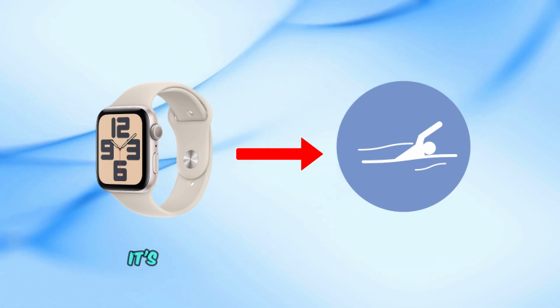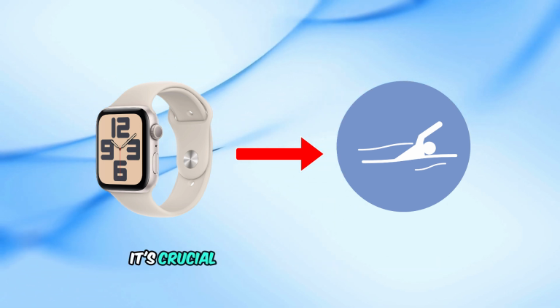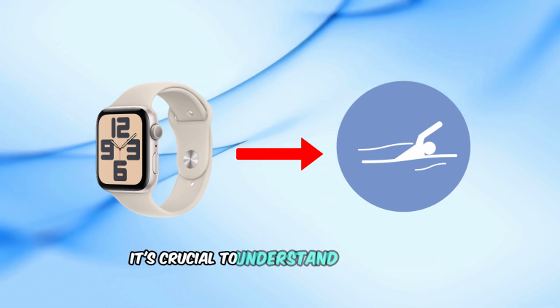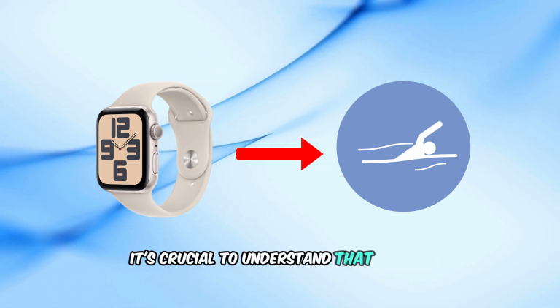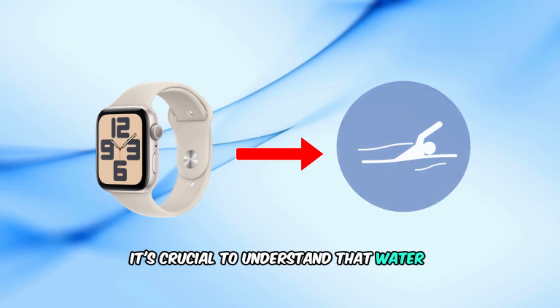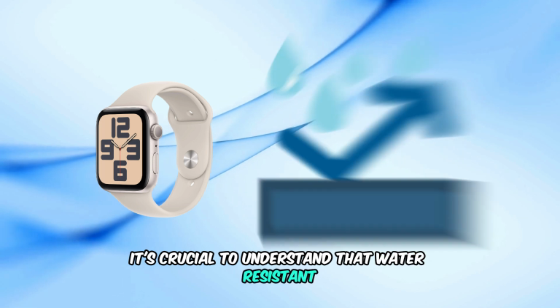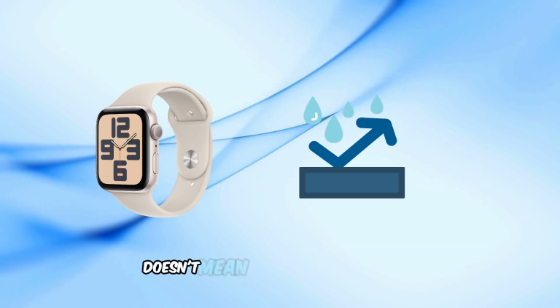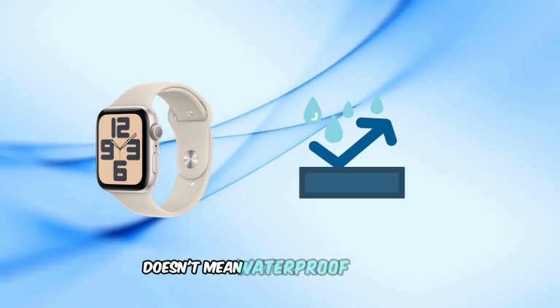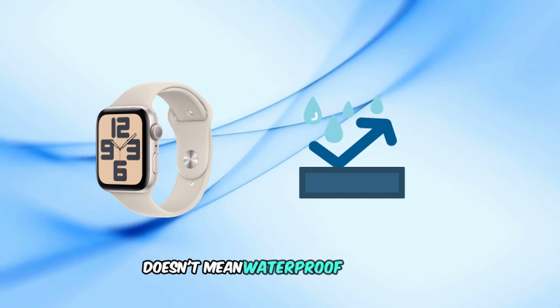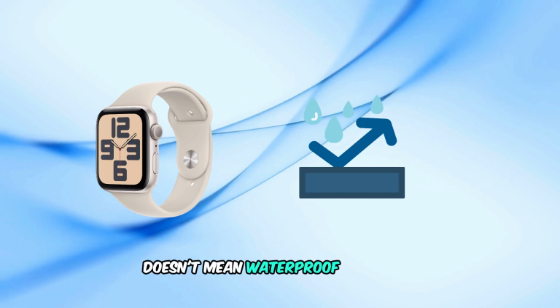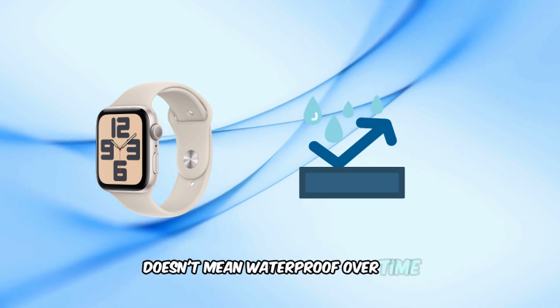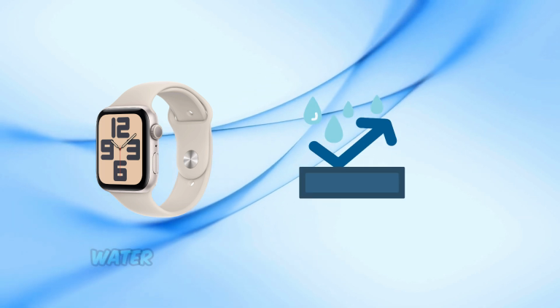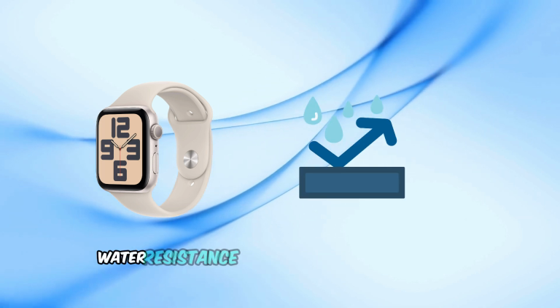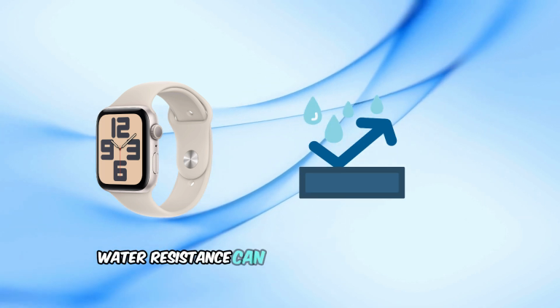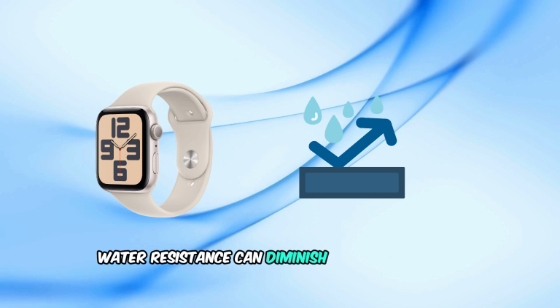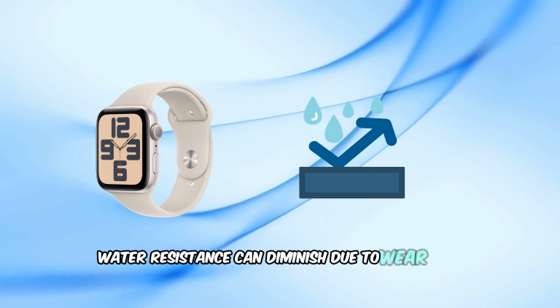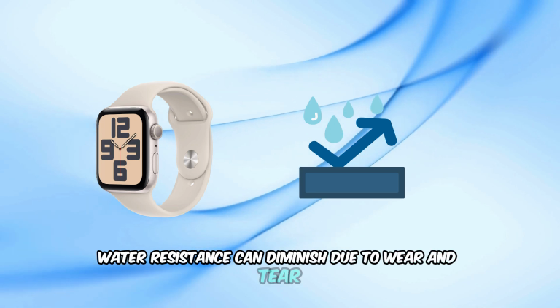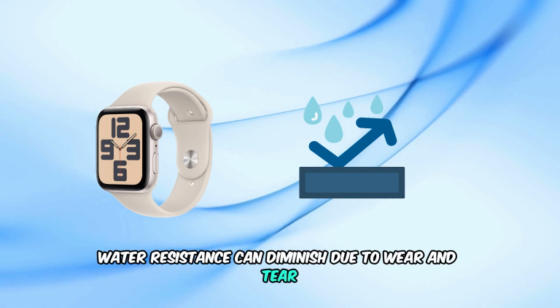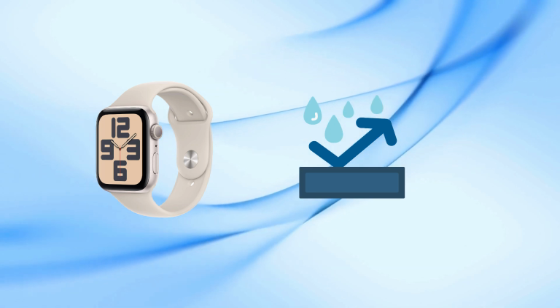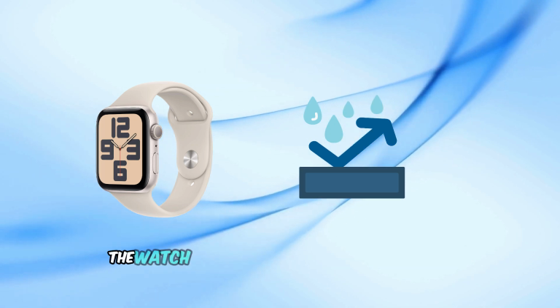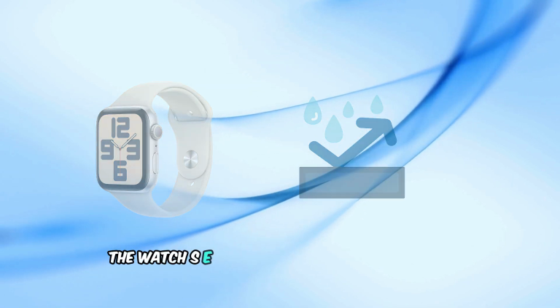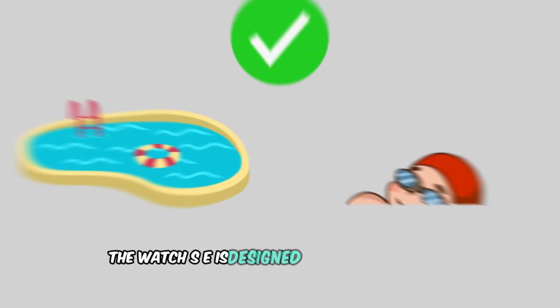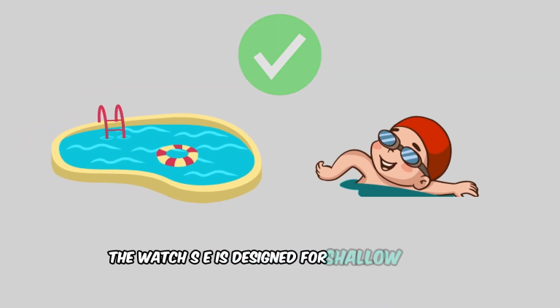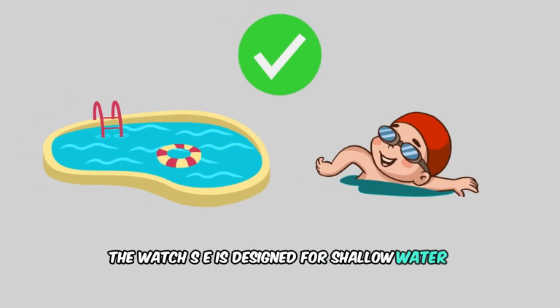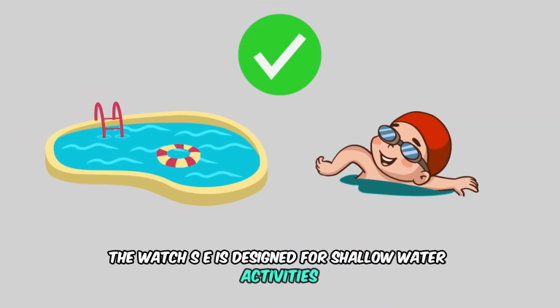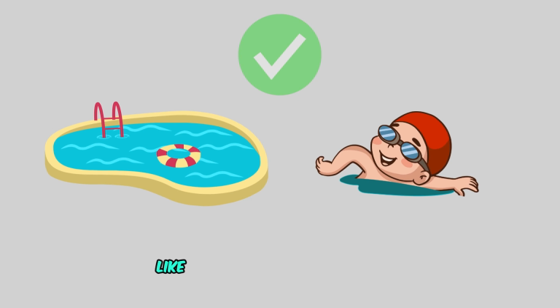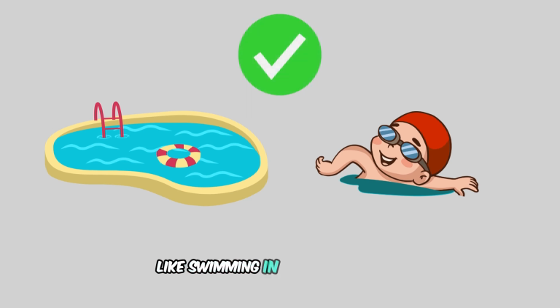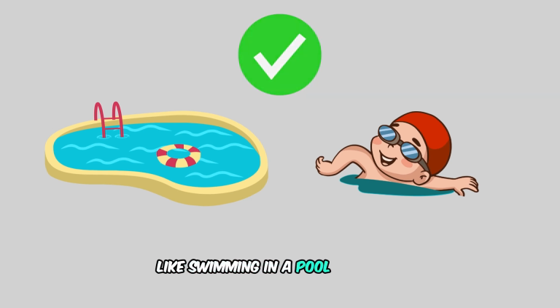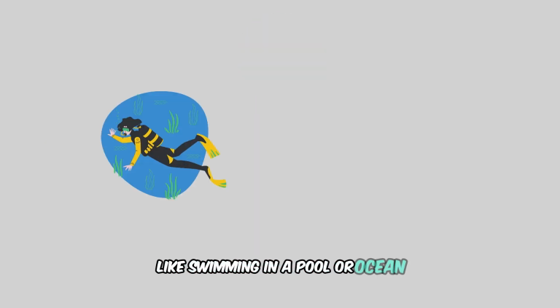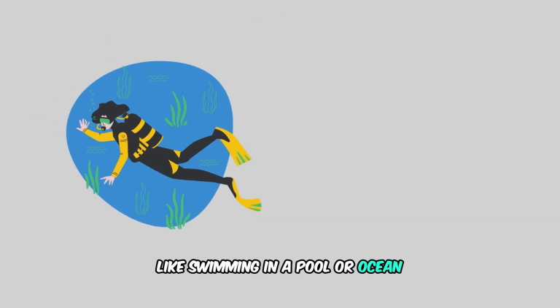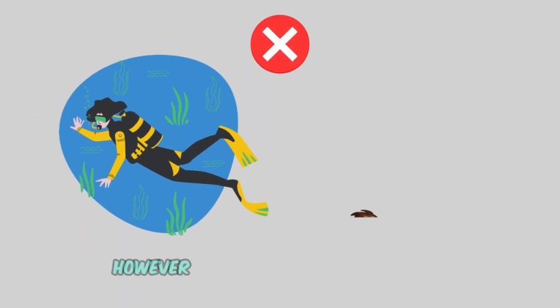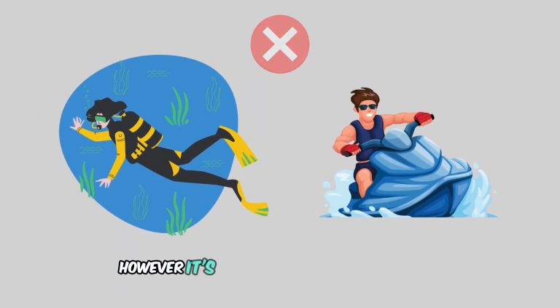It's crucial to understand that water resistant doesn't mean waterproof. Over time, water resistance can diminish due to wear and tear. The Watch SE is designed for shallow water activities like swimming in a pool or ocean.